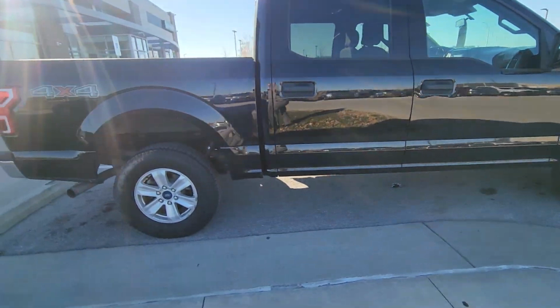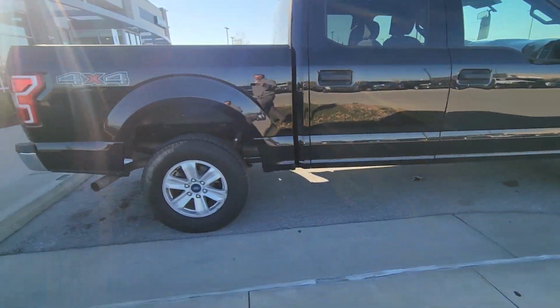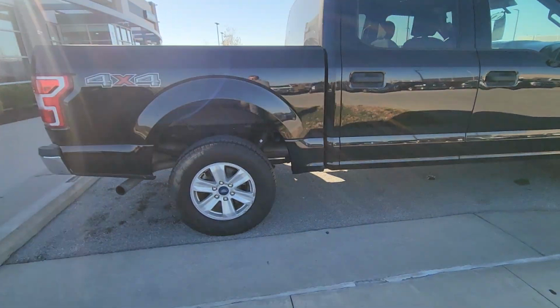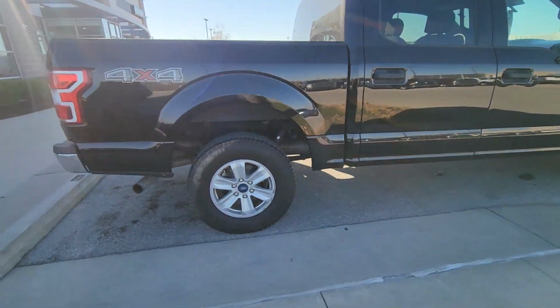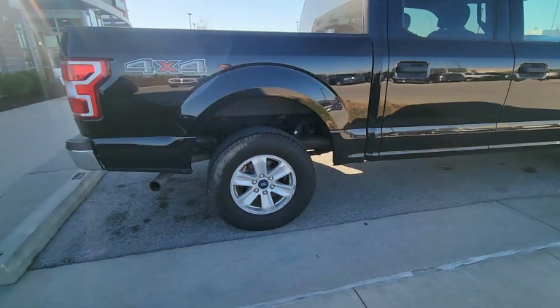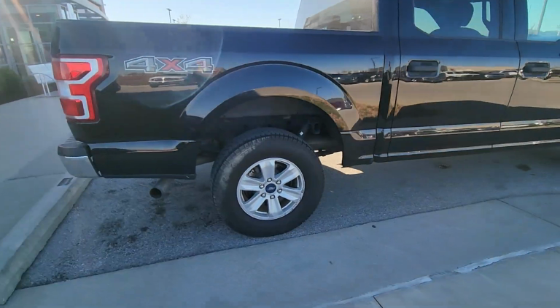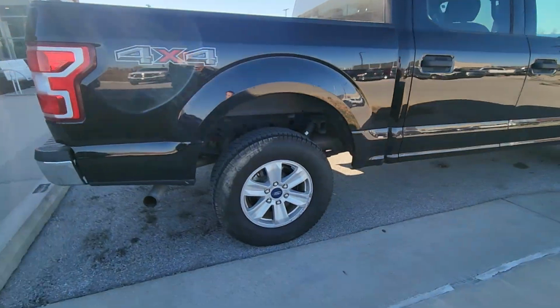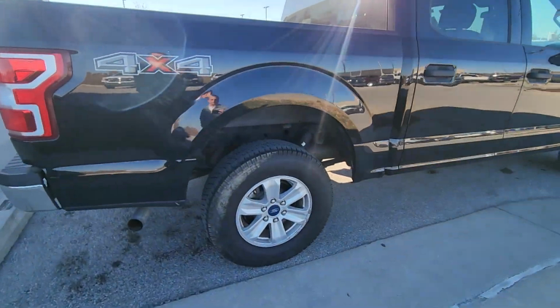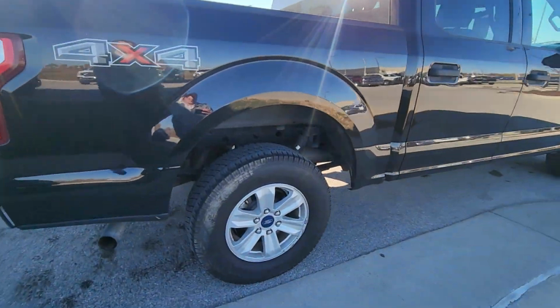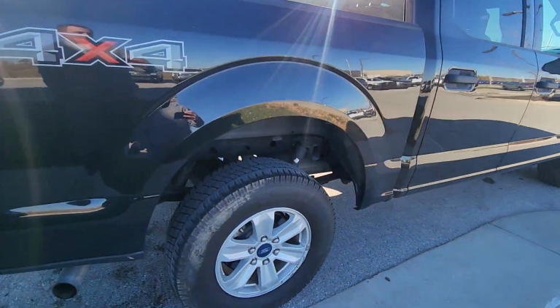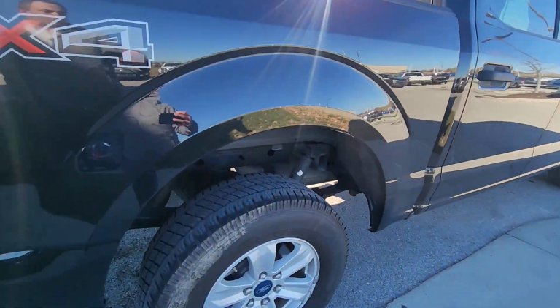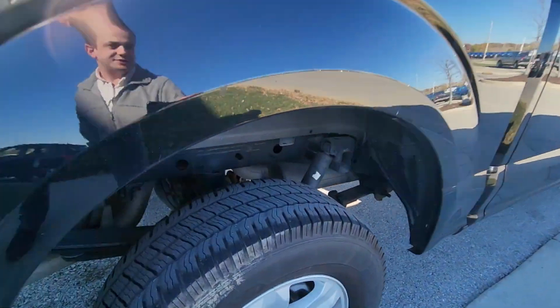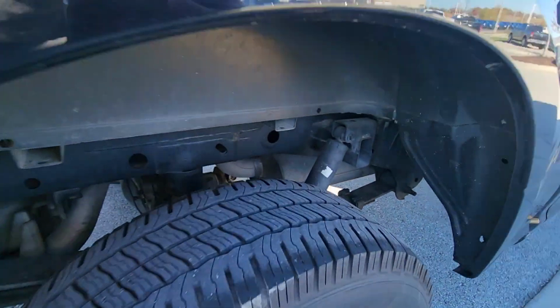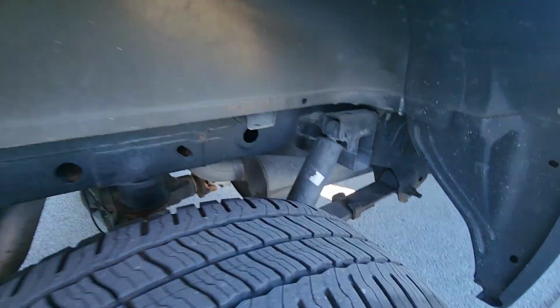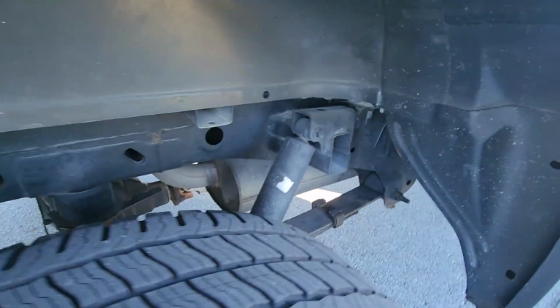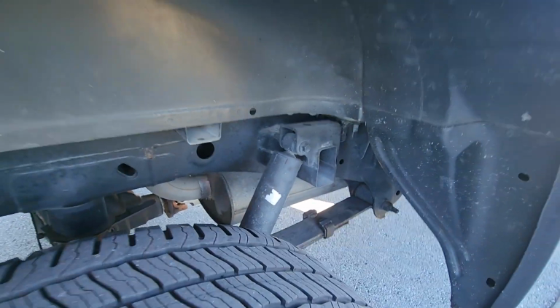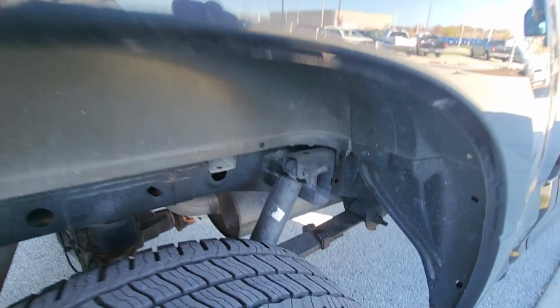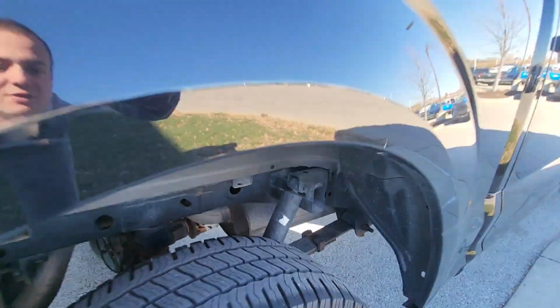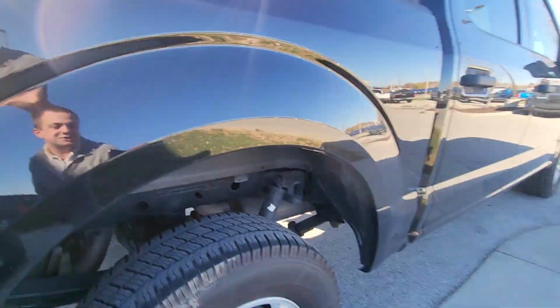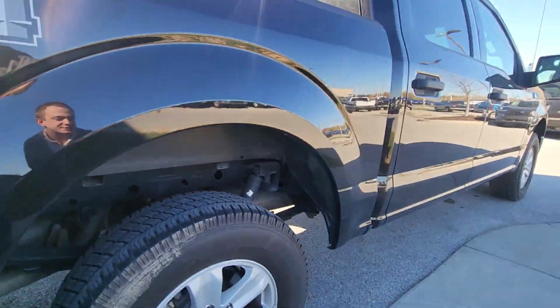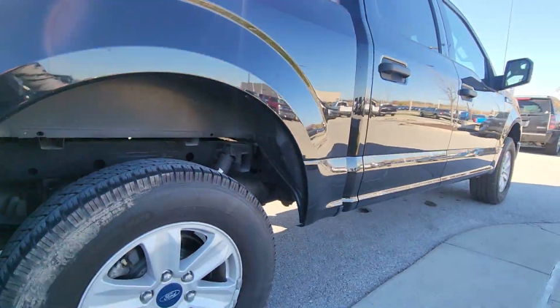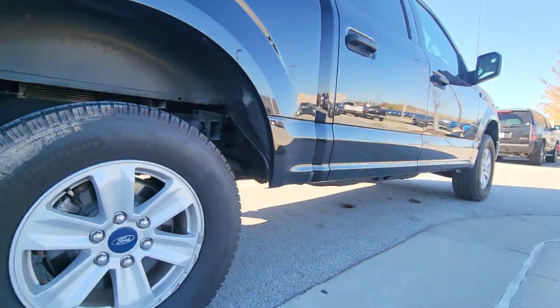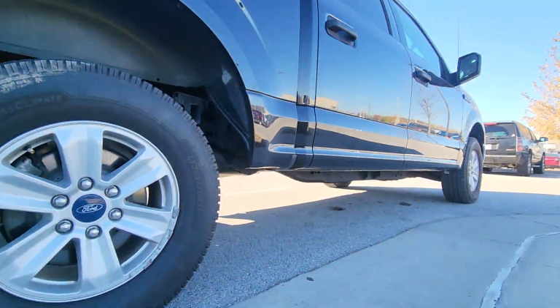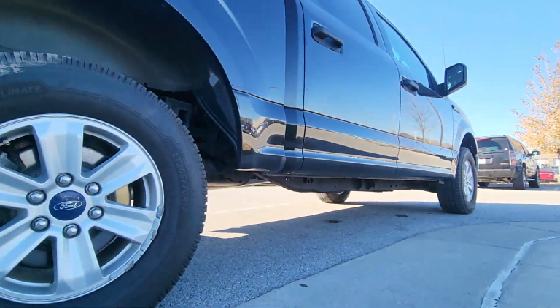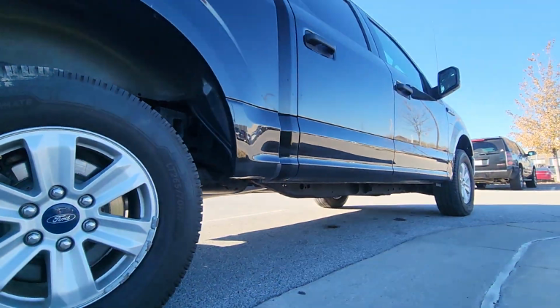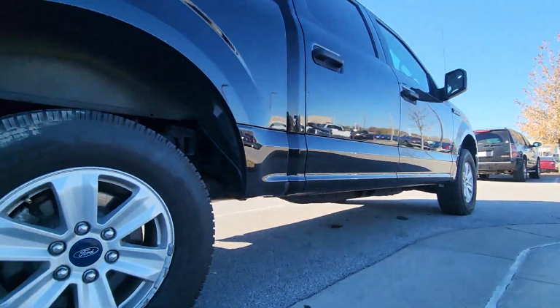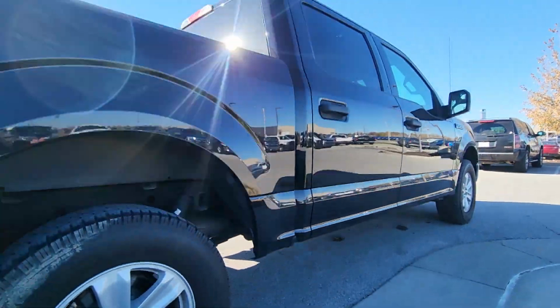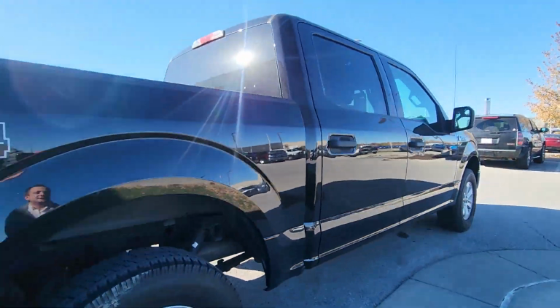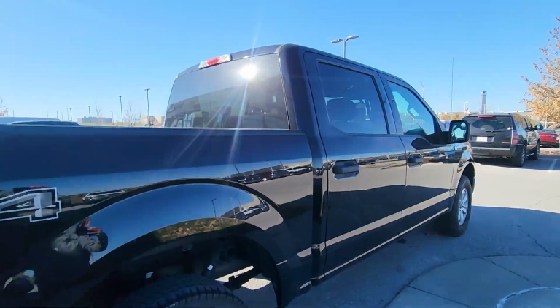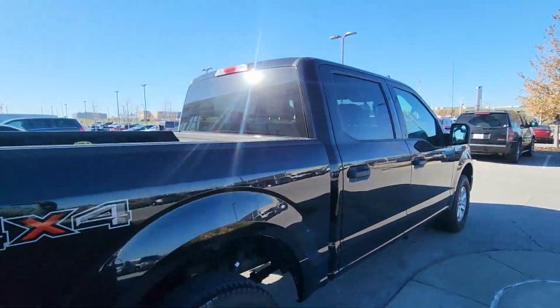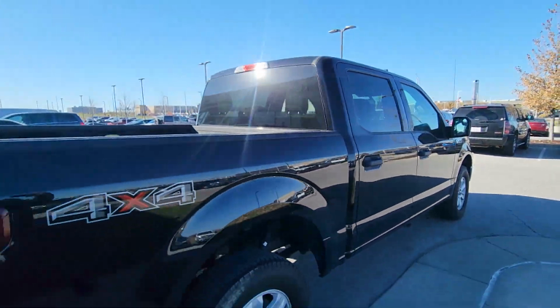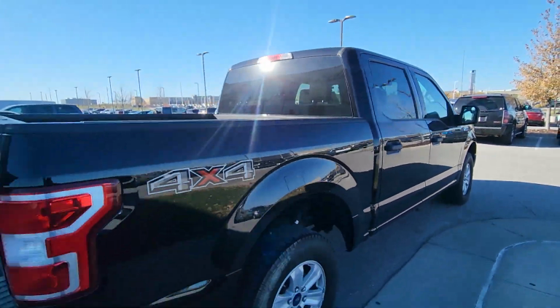Moving around the body, you can see there is not a whole lot of wear, tears, chips in the paint, scratches, no rust underneath, nothing like that. It looks fantastic.